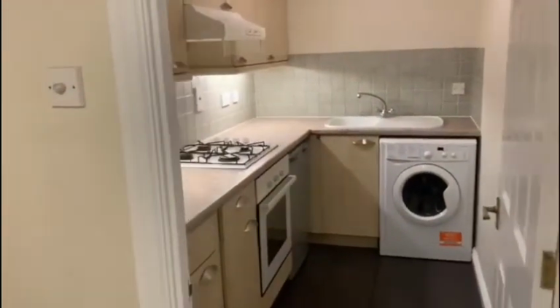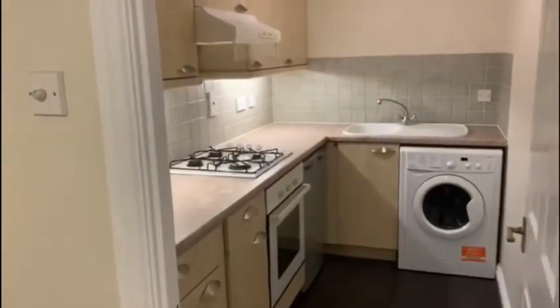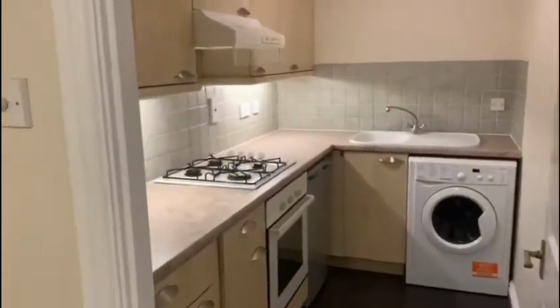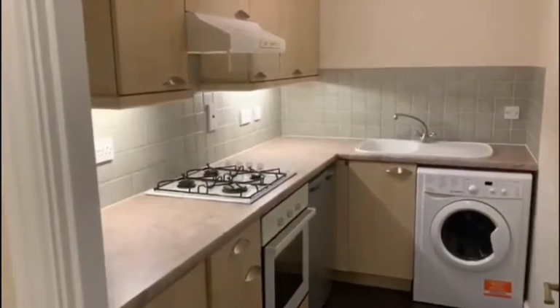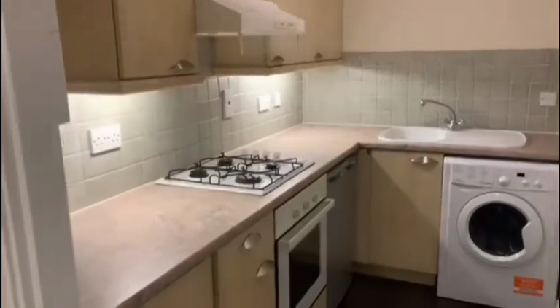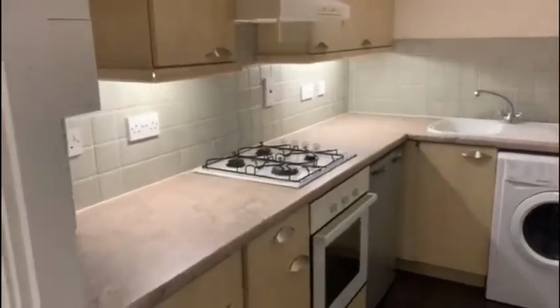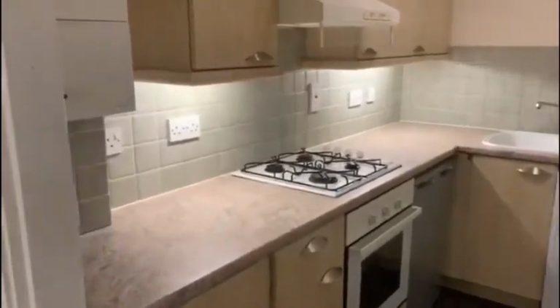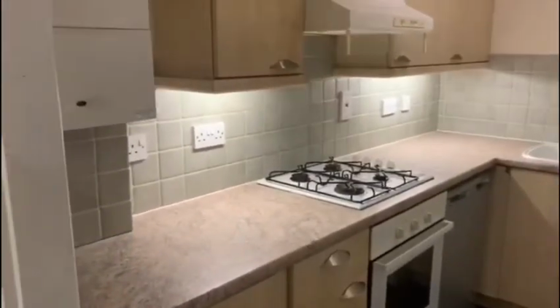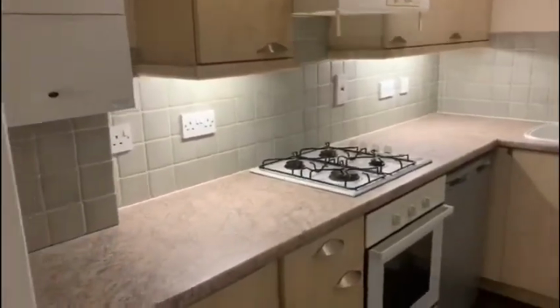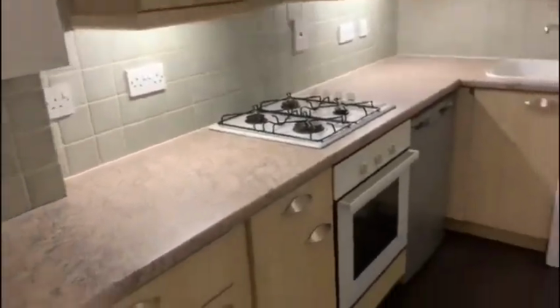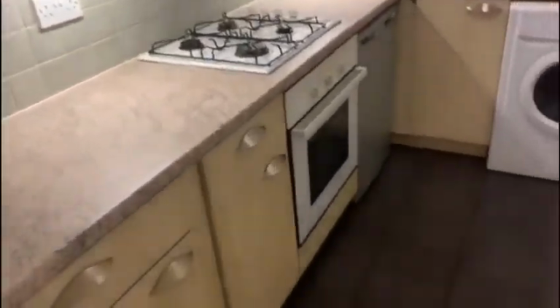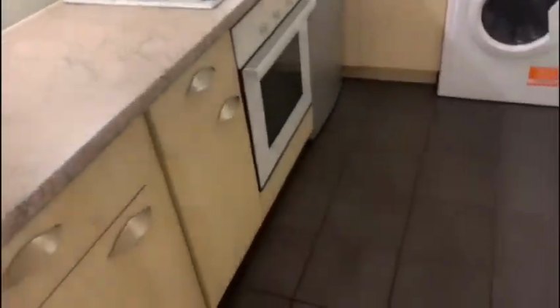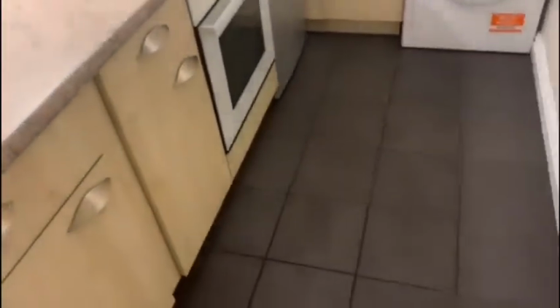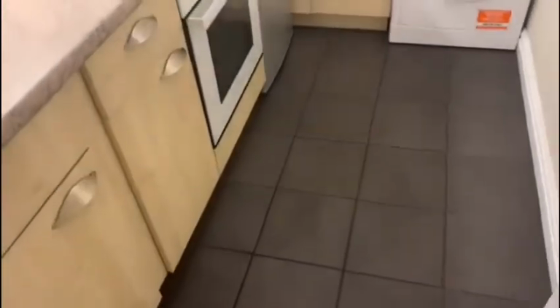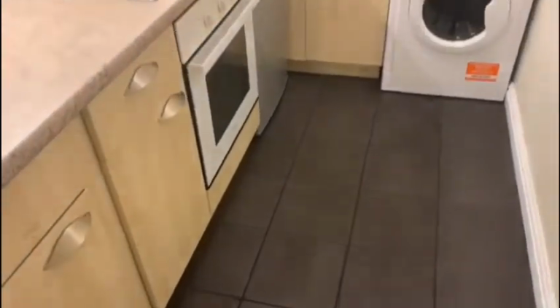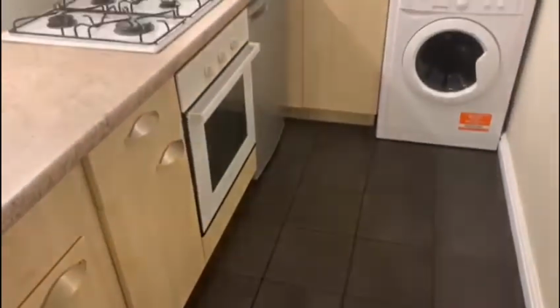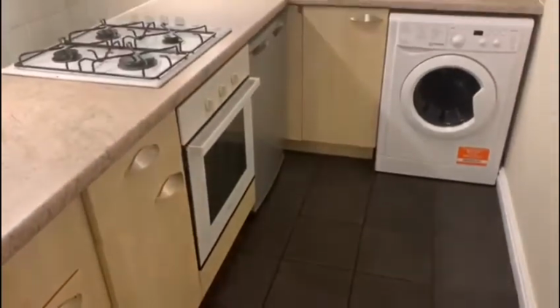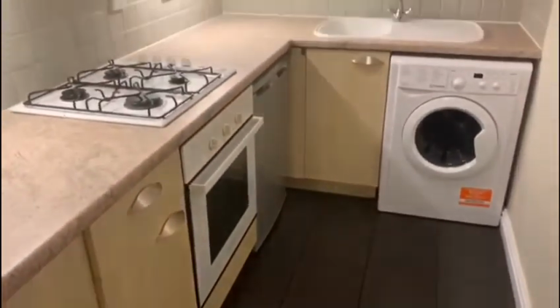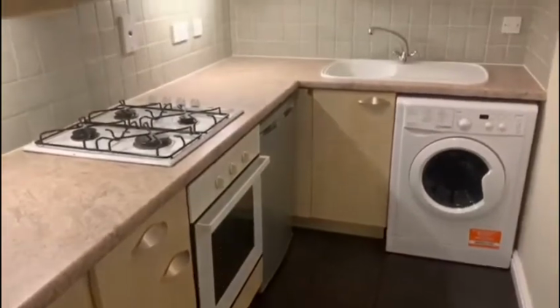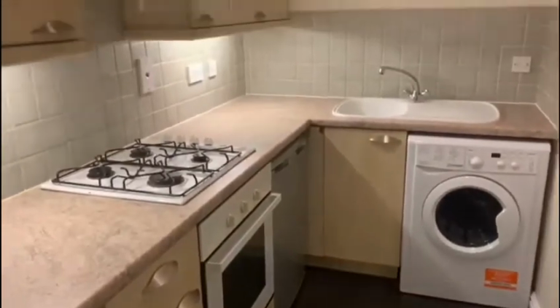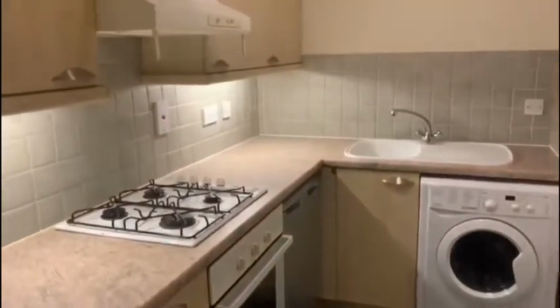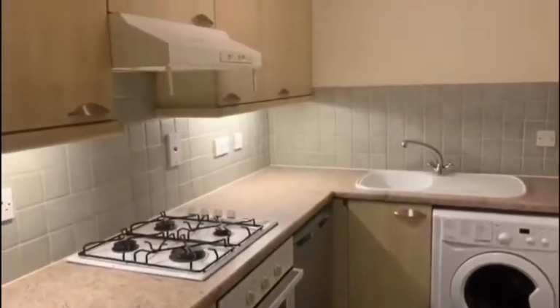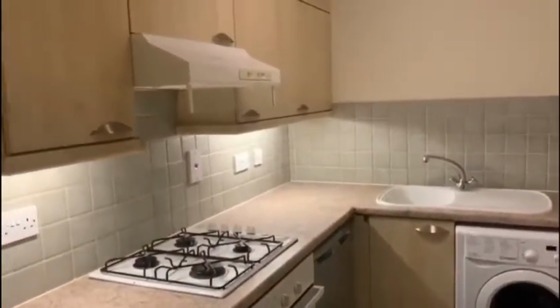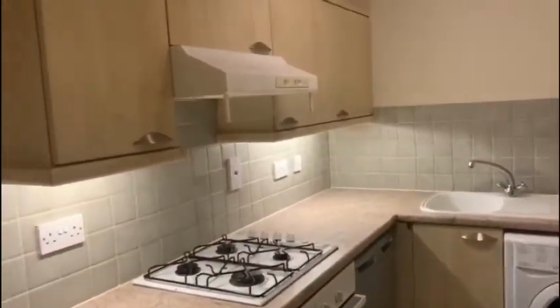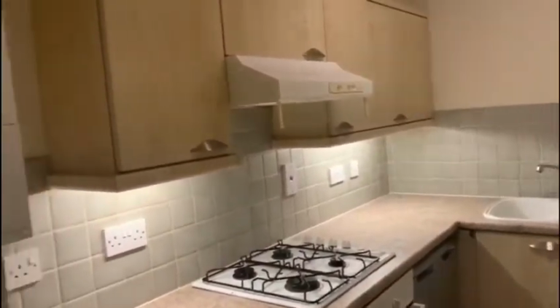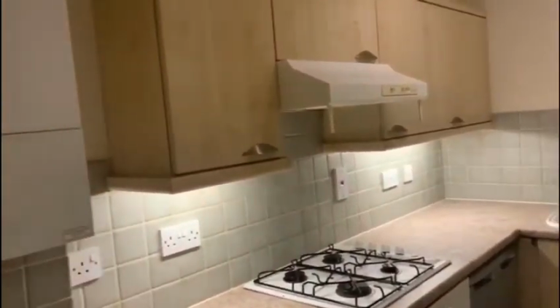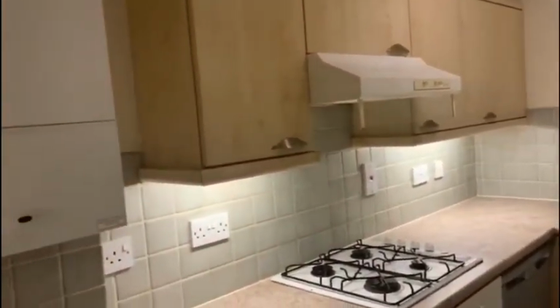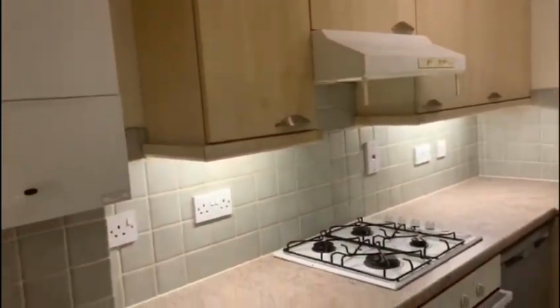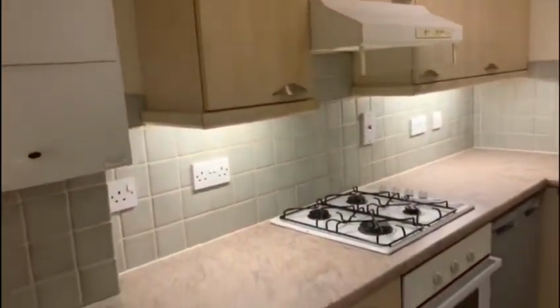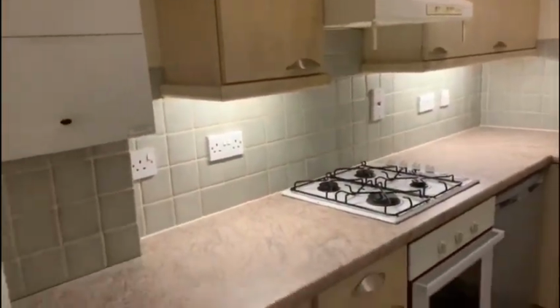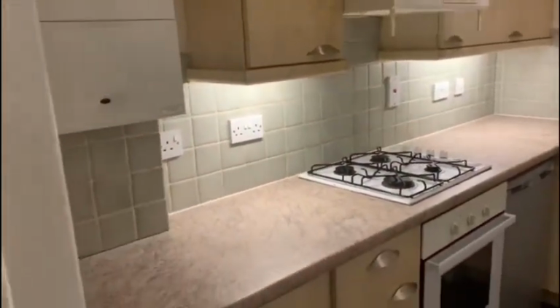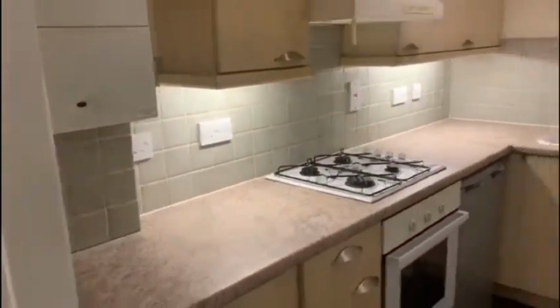As we come into the kitchen you will see that it is well maintained and benefits from a gas hob, an oven, fridge freezer, washing machine and strip lighting underneath the cabinets.